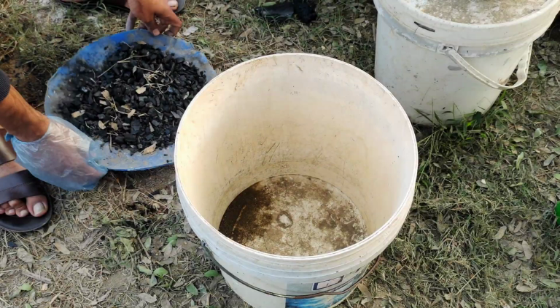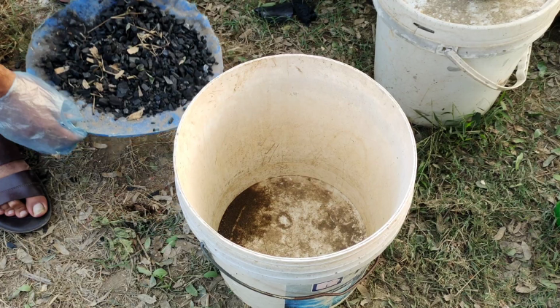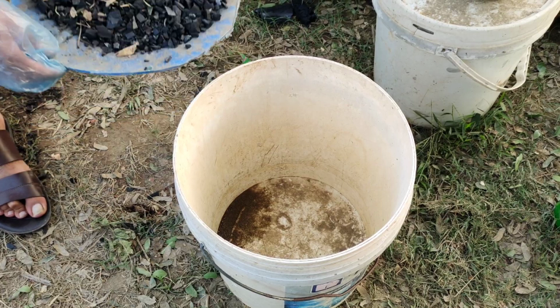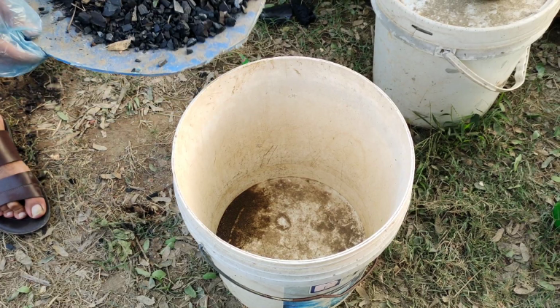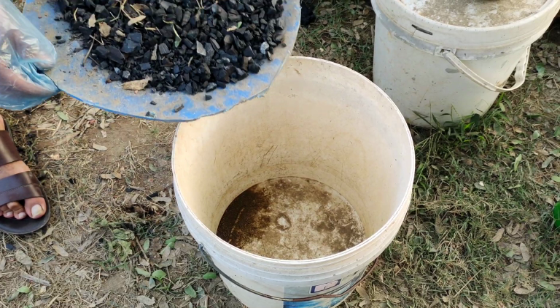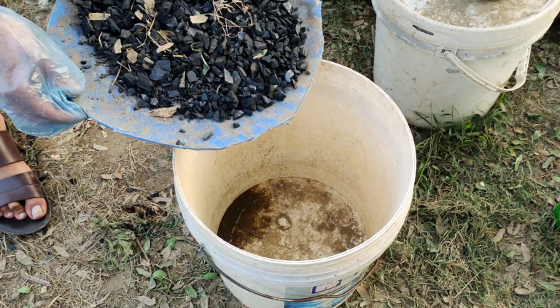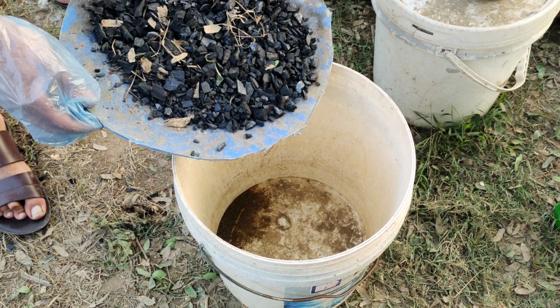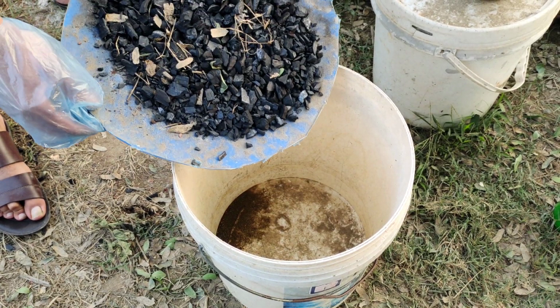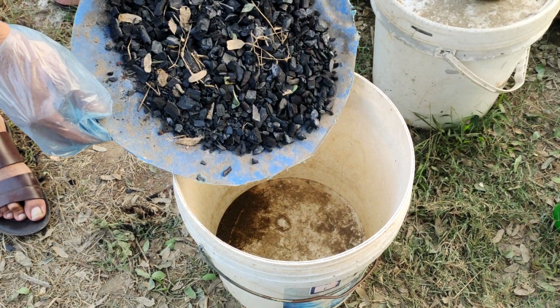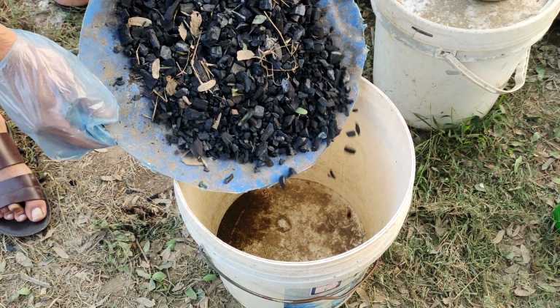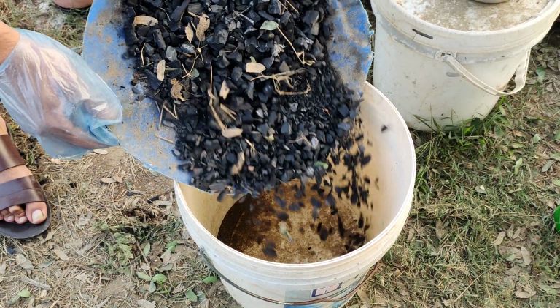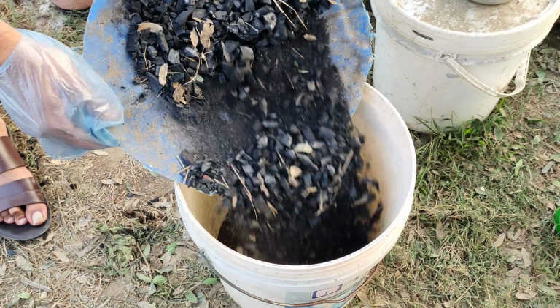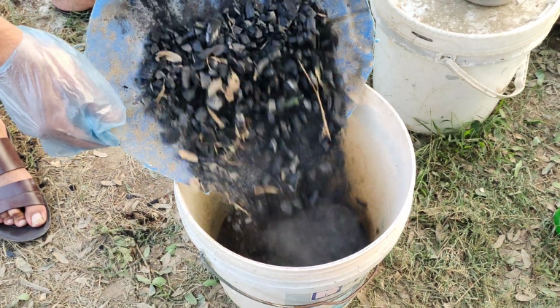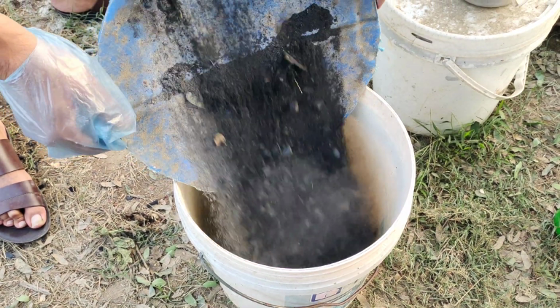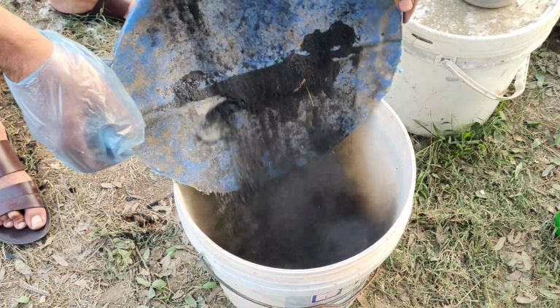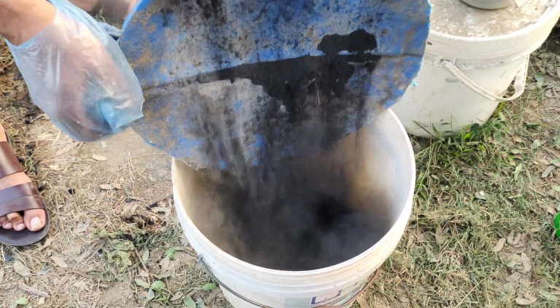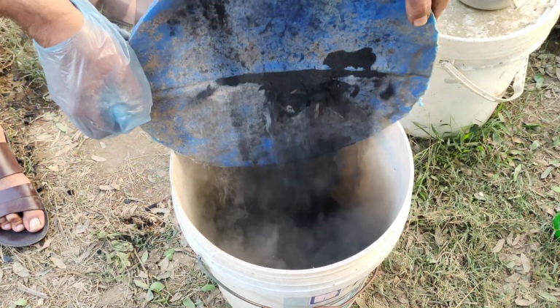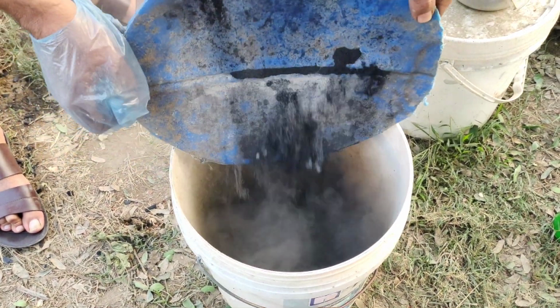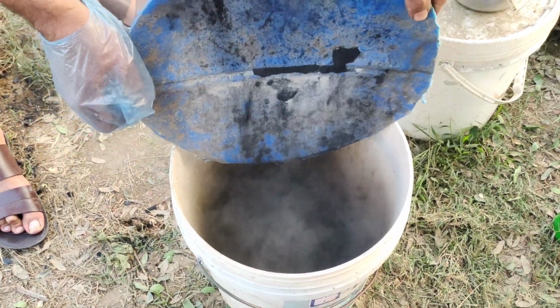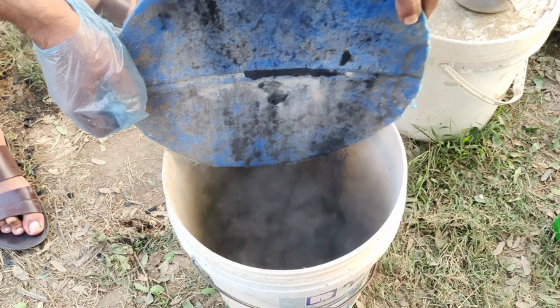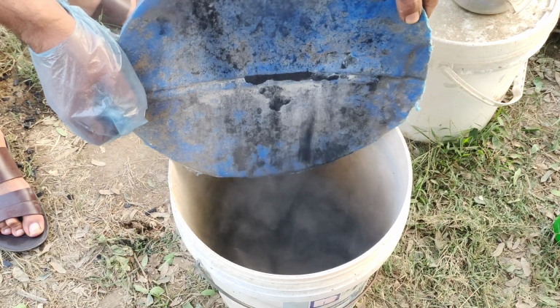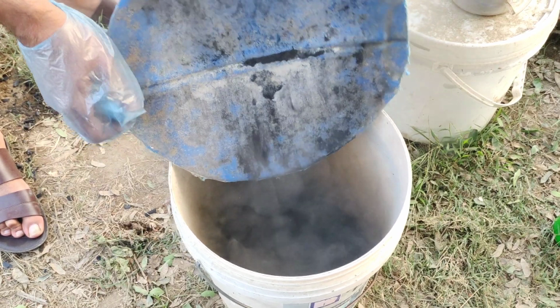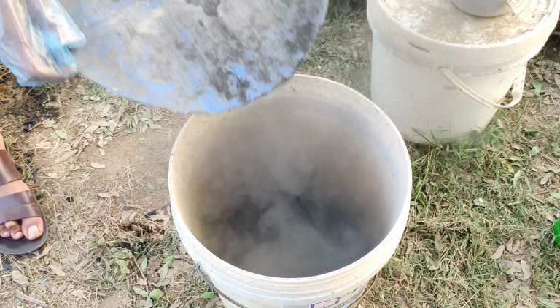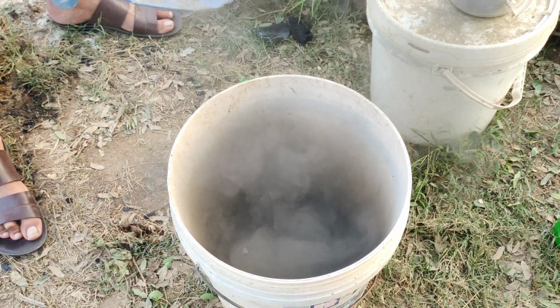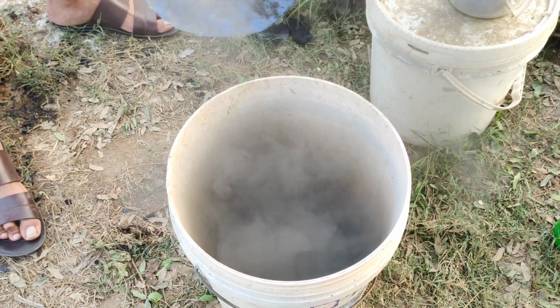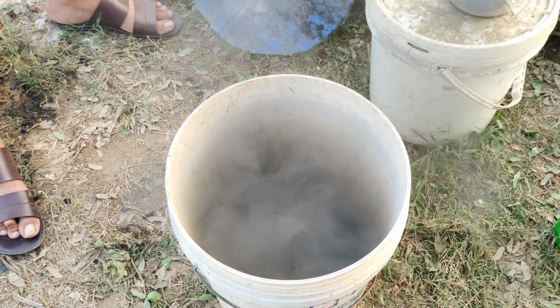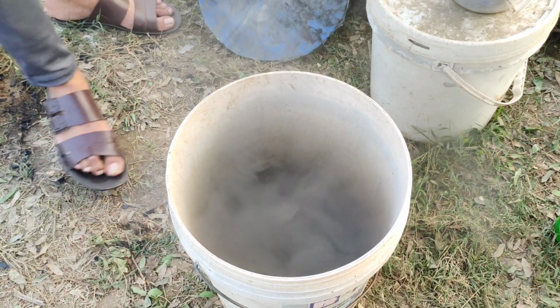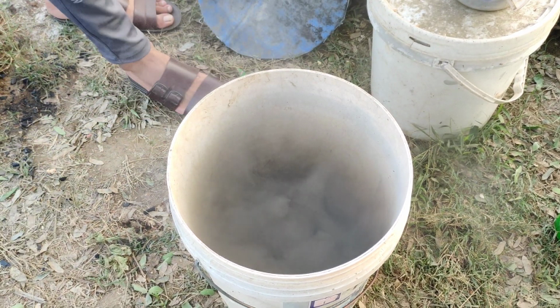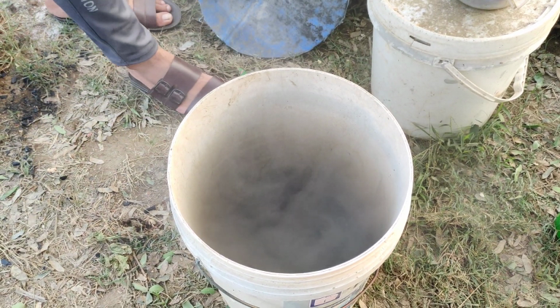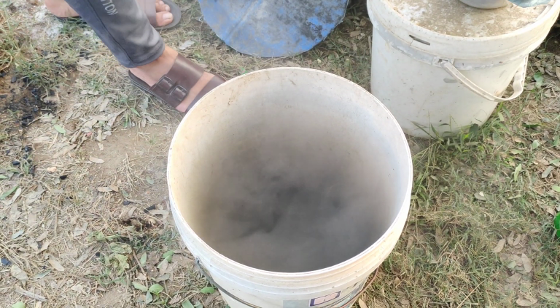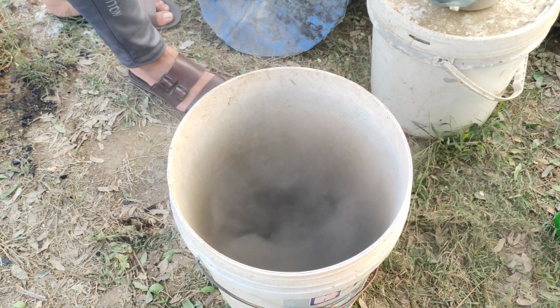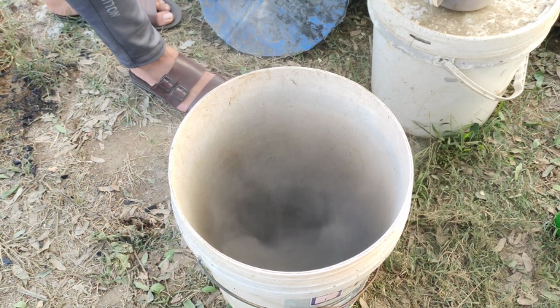Once you've crushed enough charcoal, grab a five-gallon bucket. Place the crushed charcoal pieces into the bucket, filling it about halfway. This is the base of your mixture.